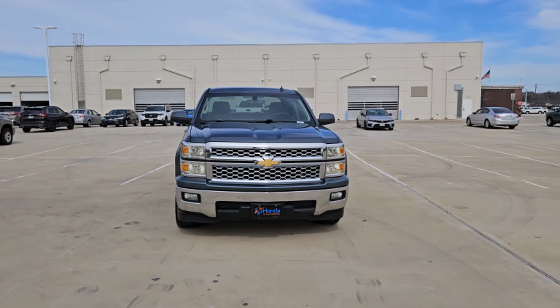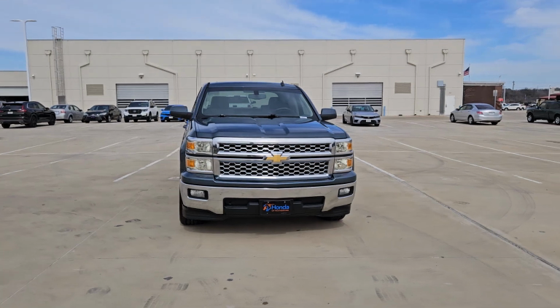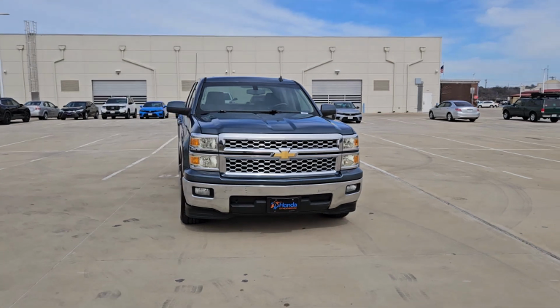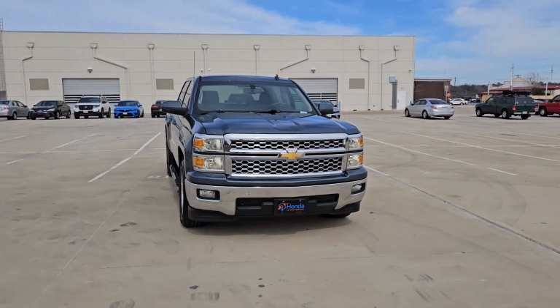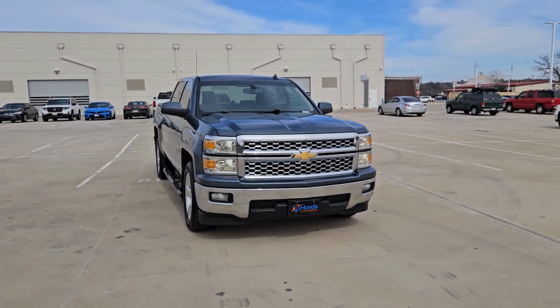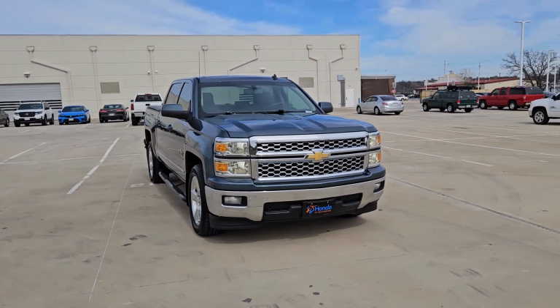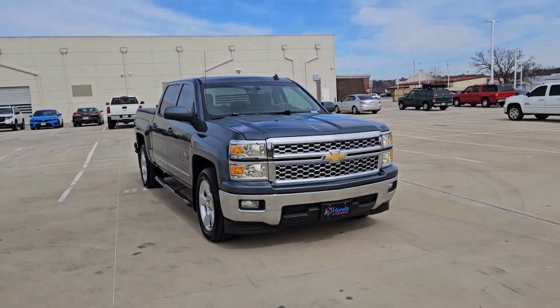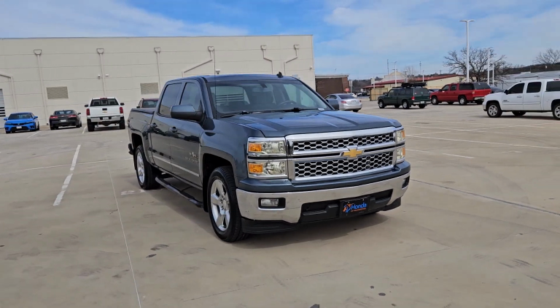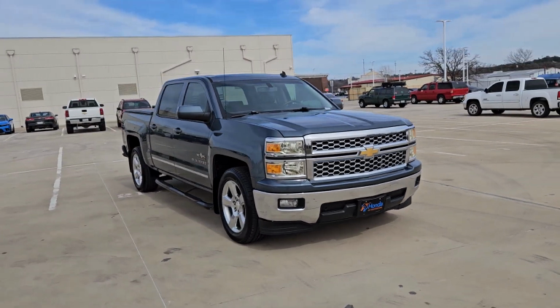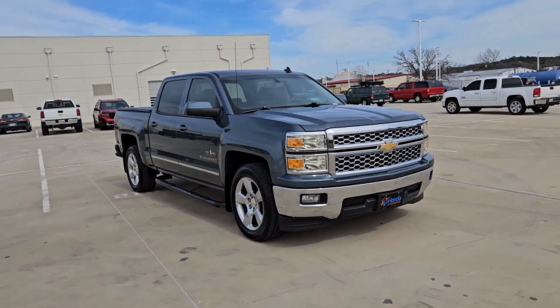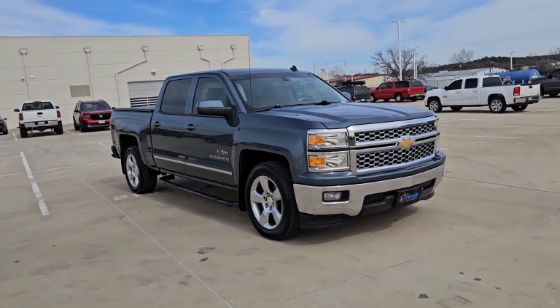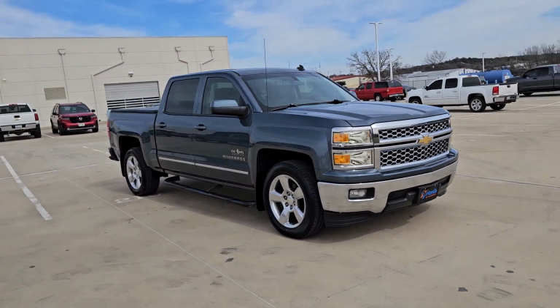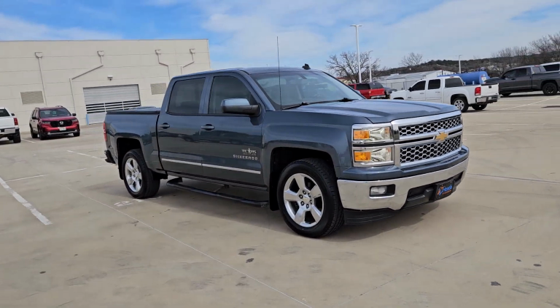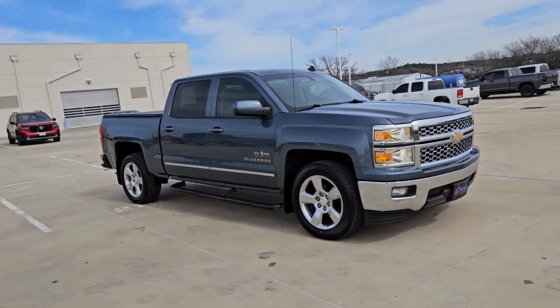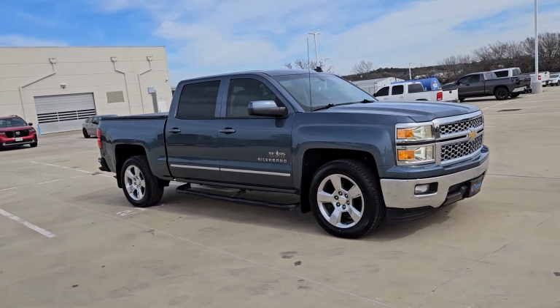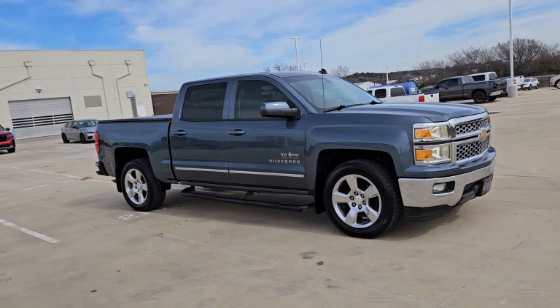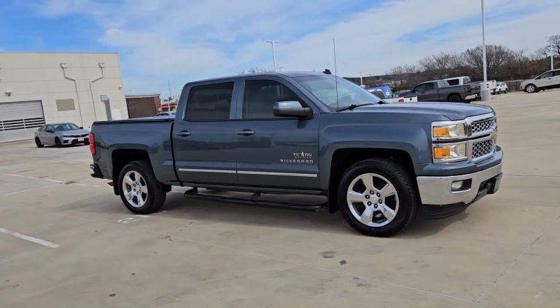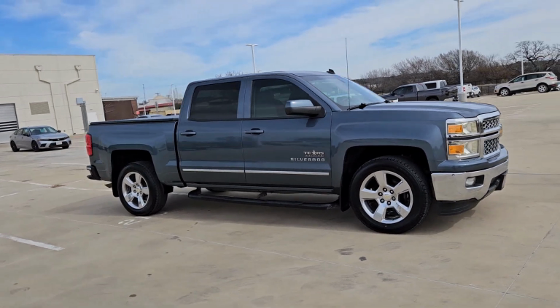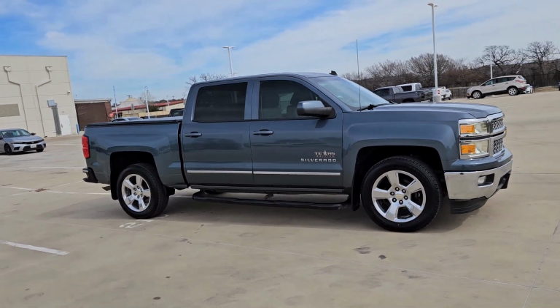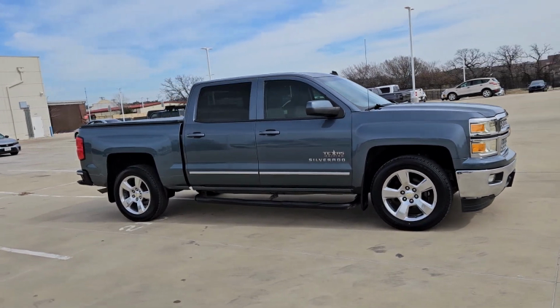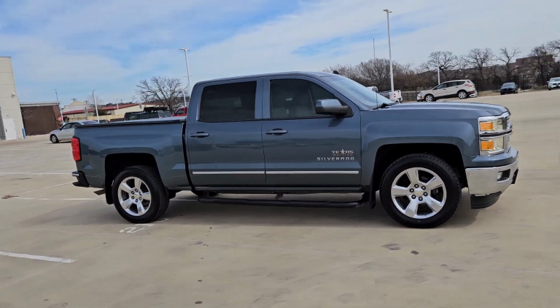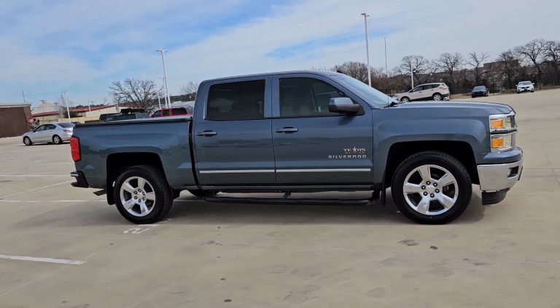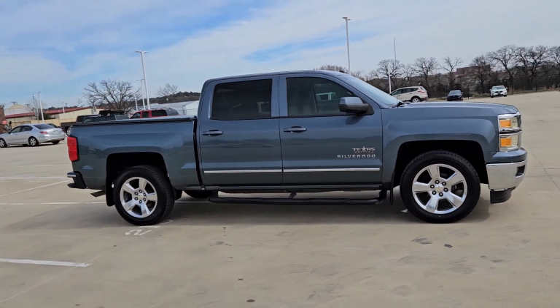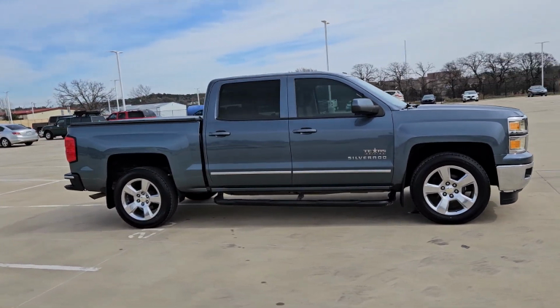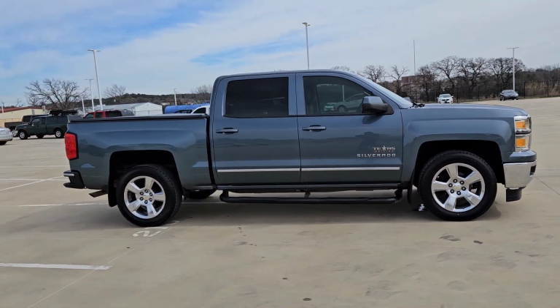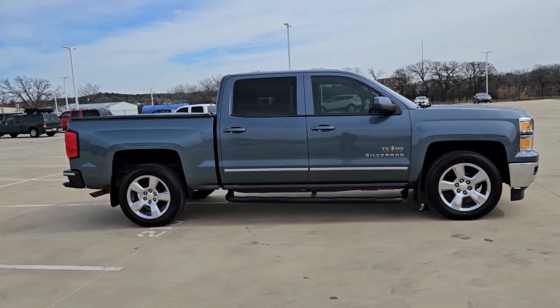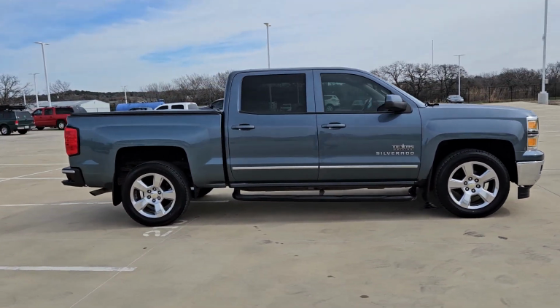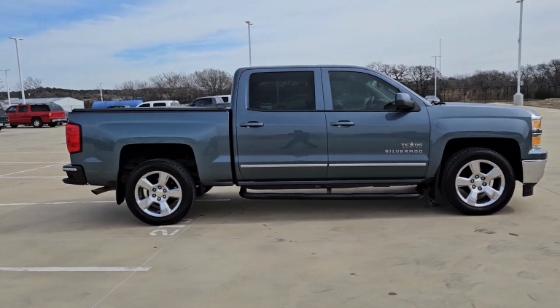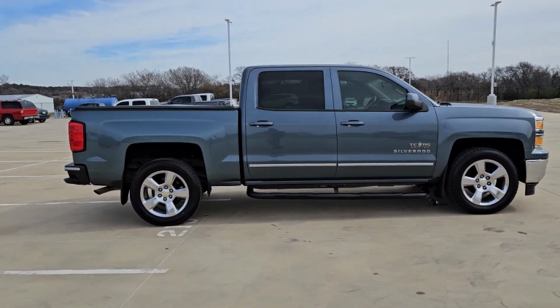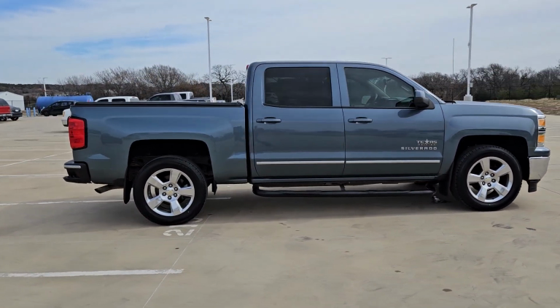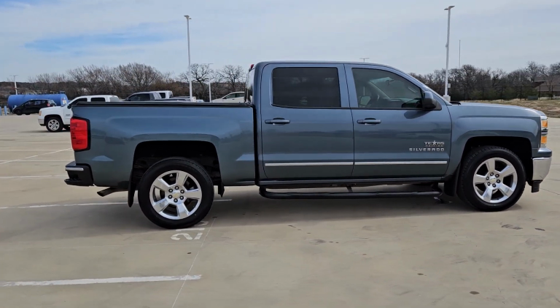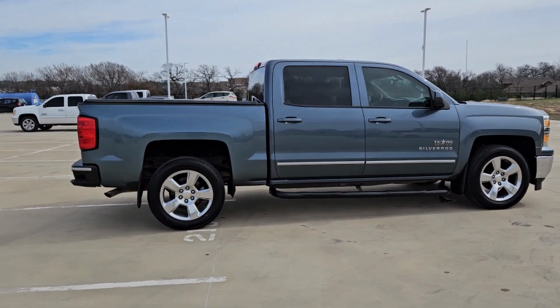You will be amazed by this 2014 Chevrolet Silverado 1500. This vehicle is an outstanding buy with fewer than 110,000 miles on the odometer.